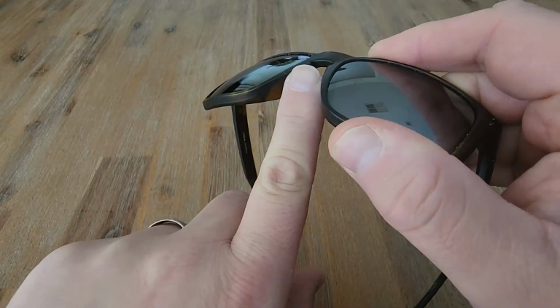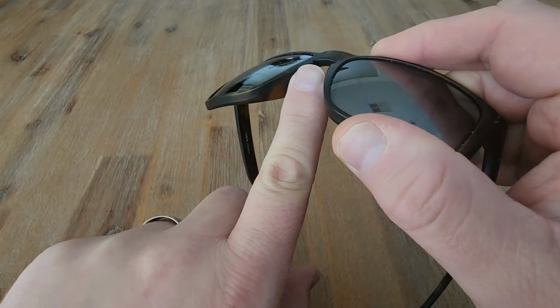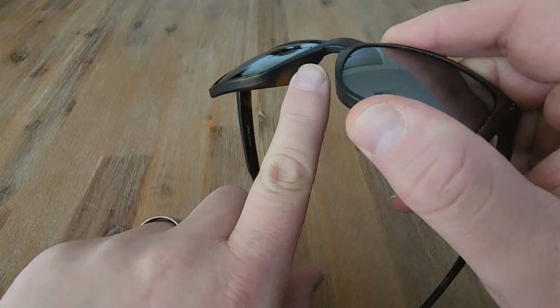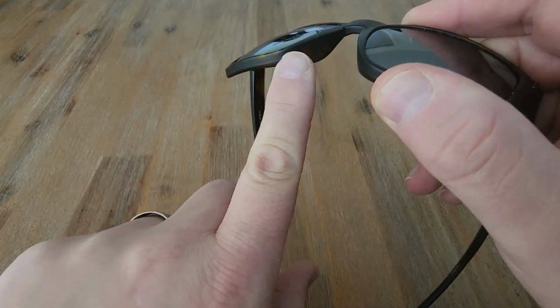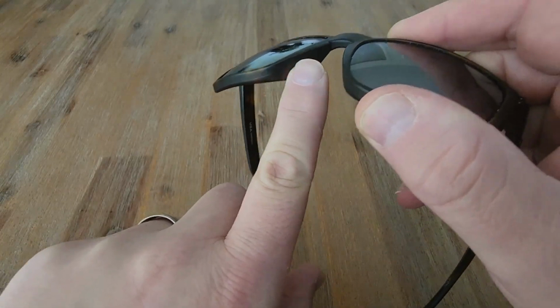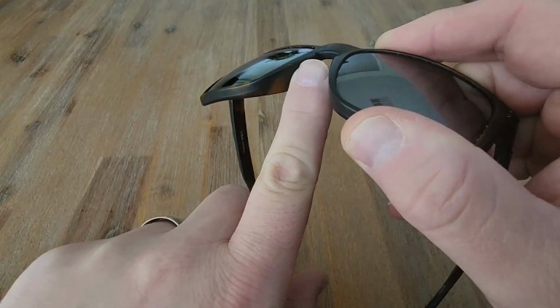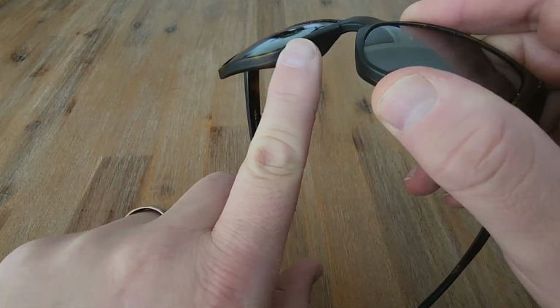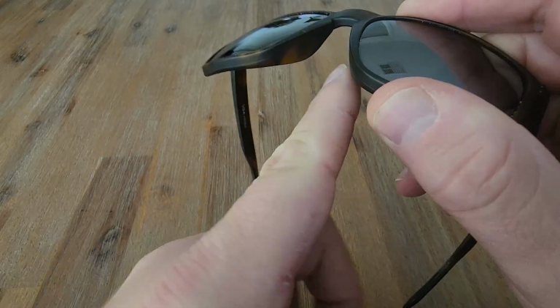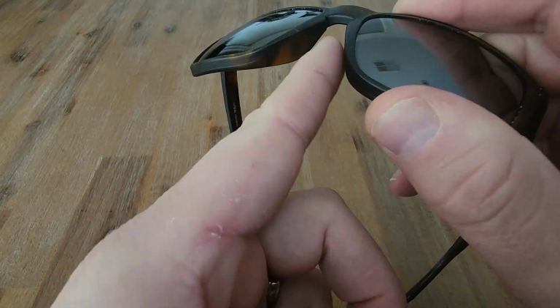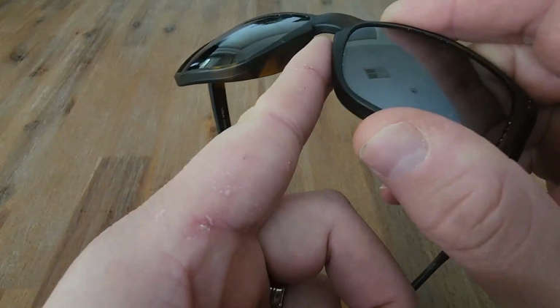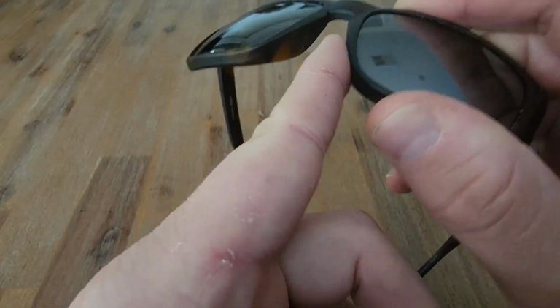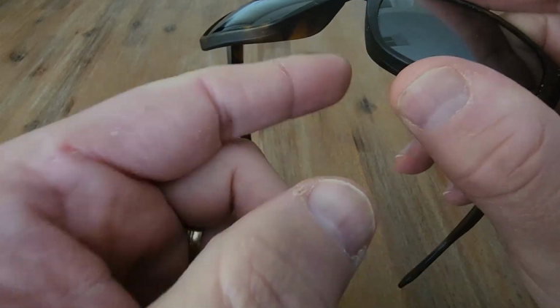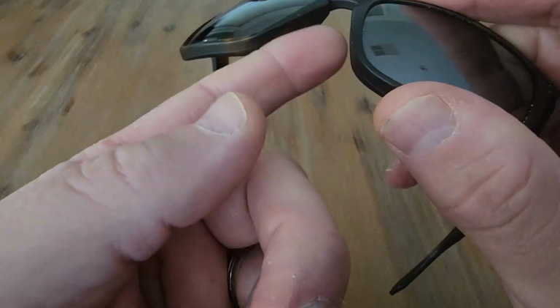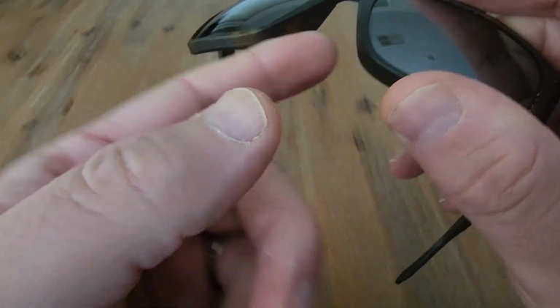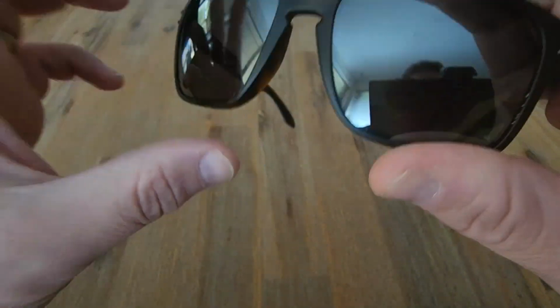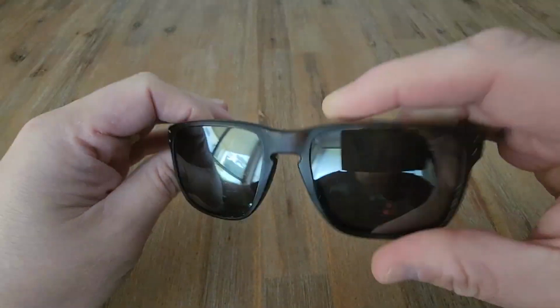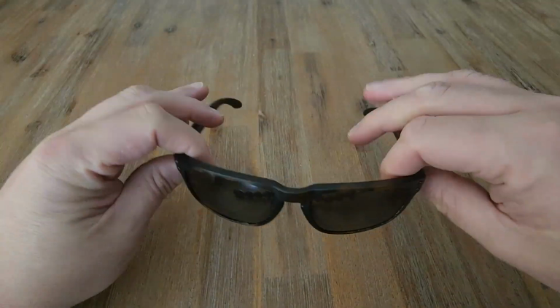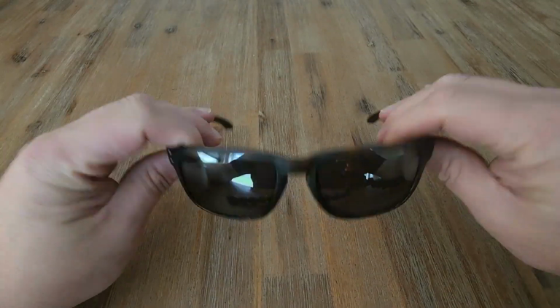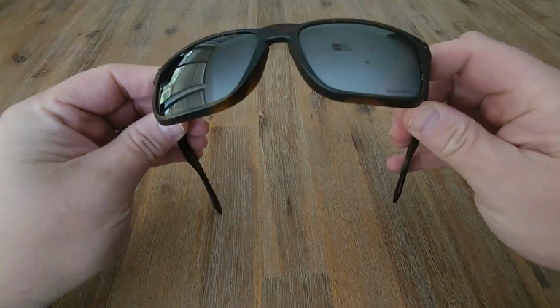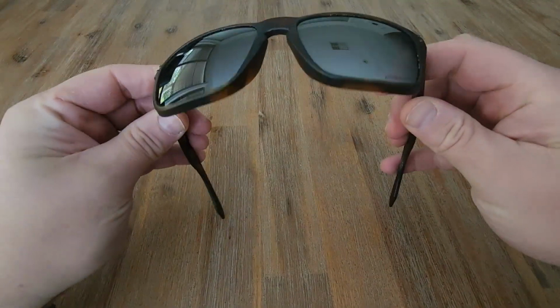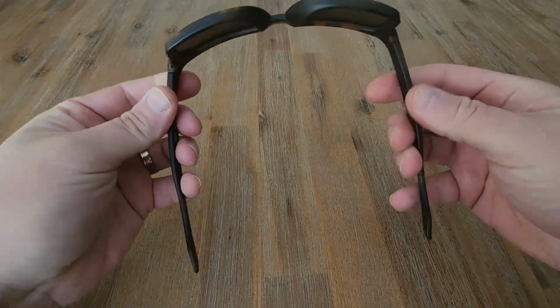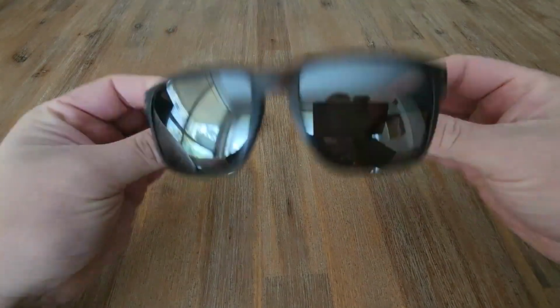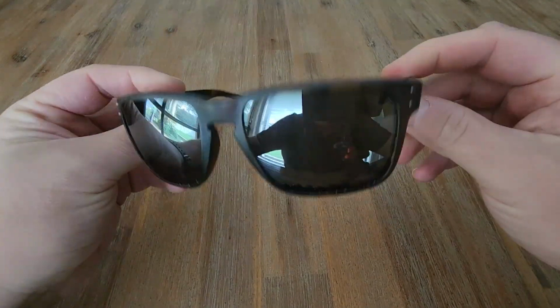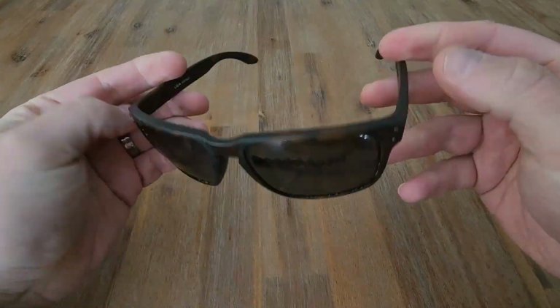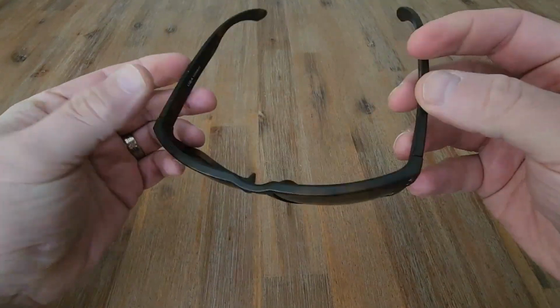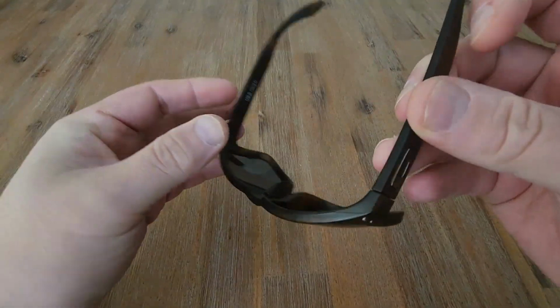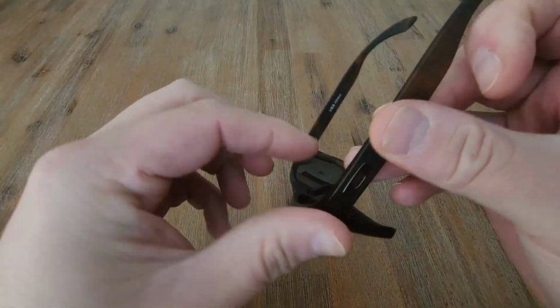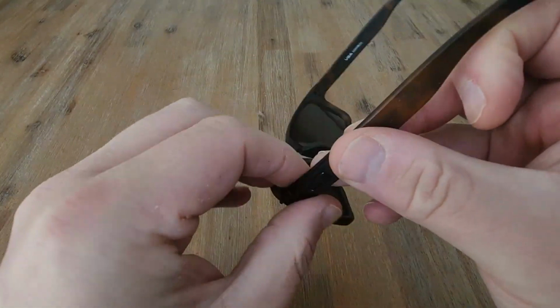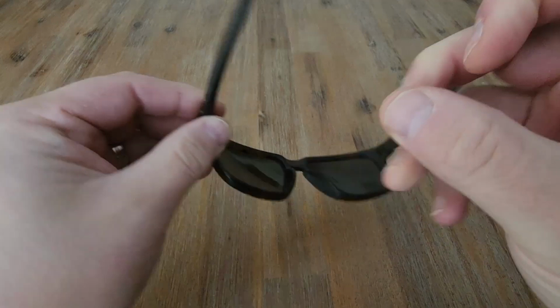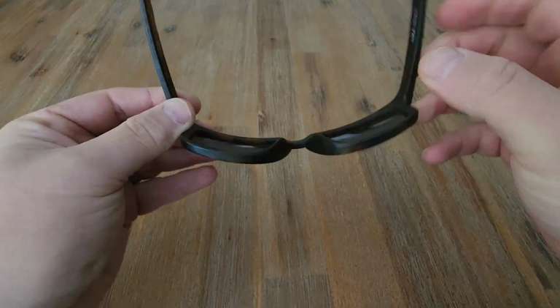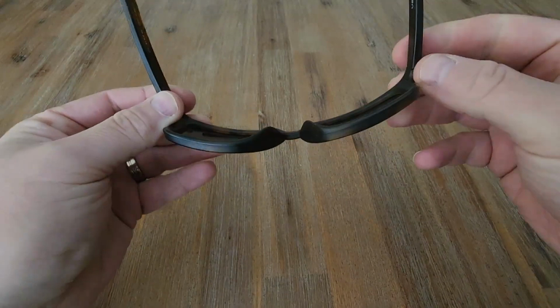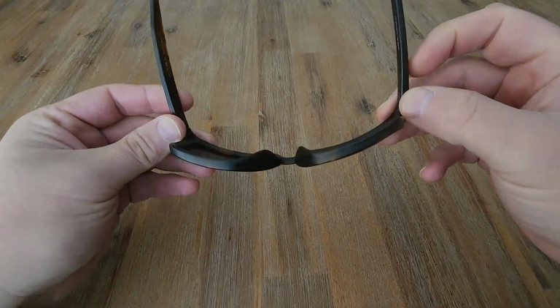I do like this type of sunglass for how they sit on your nose. You don't have any metal or wire so you can flip these up onto your head and back down again nice and easy without getting your hair caught up.